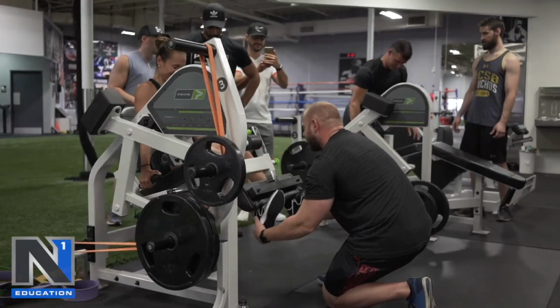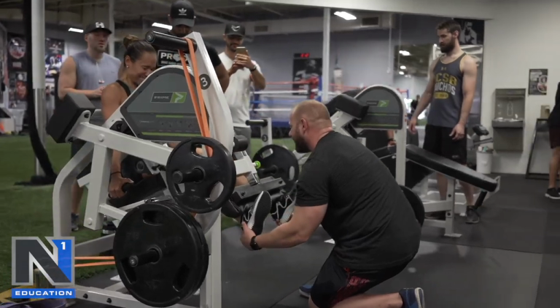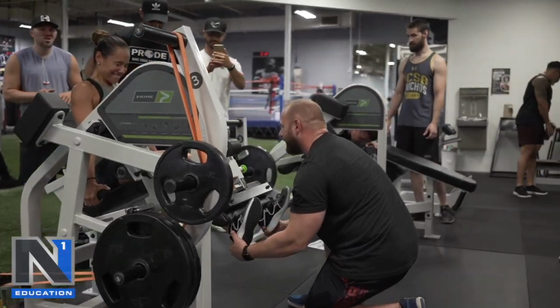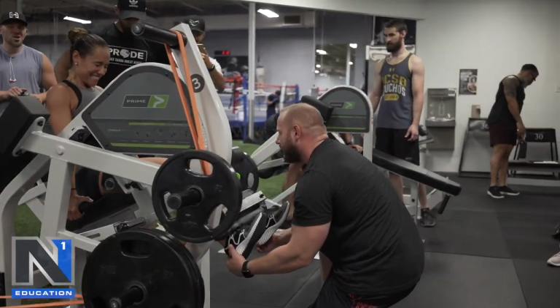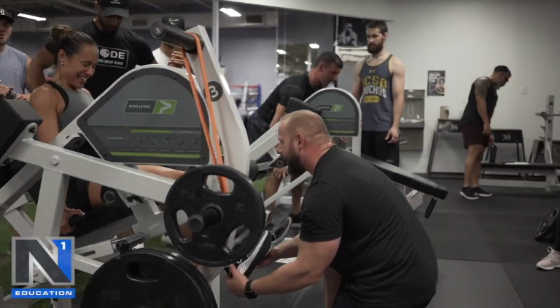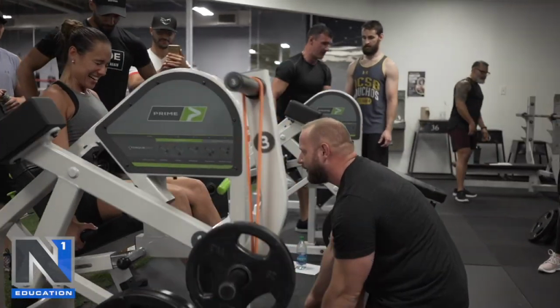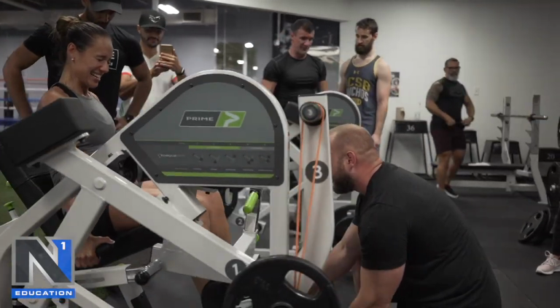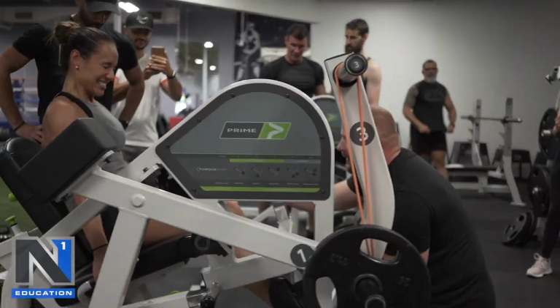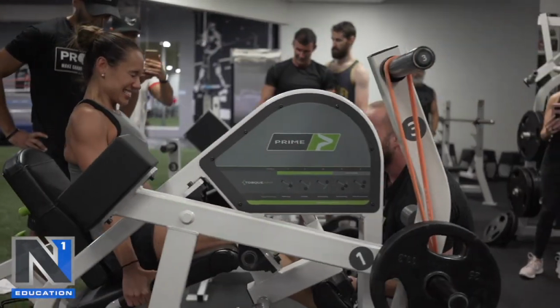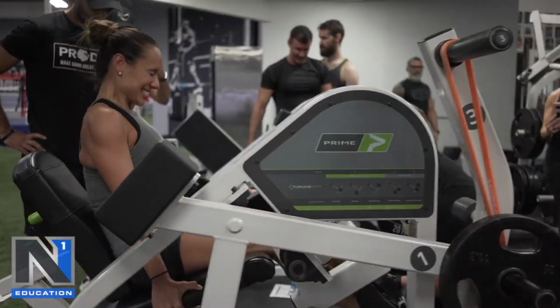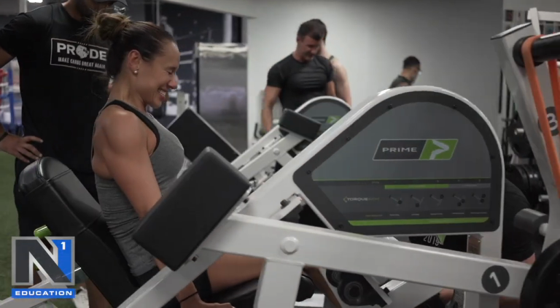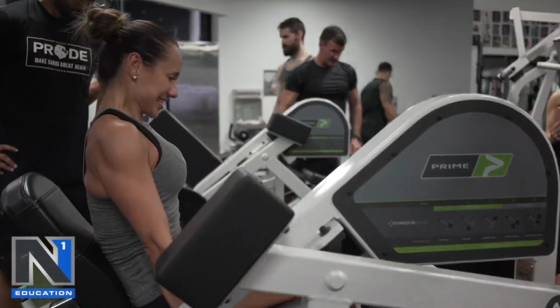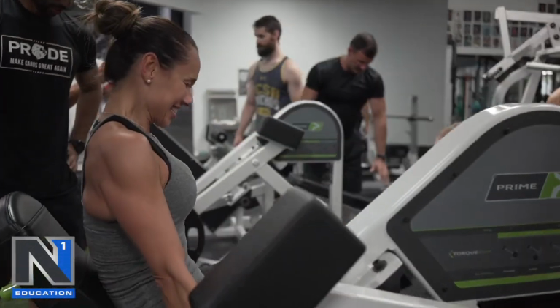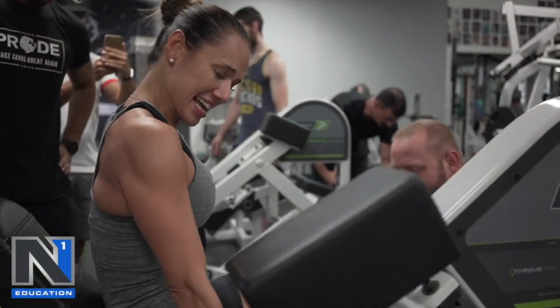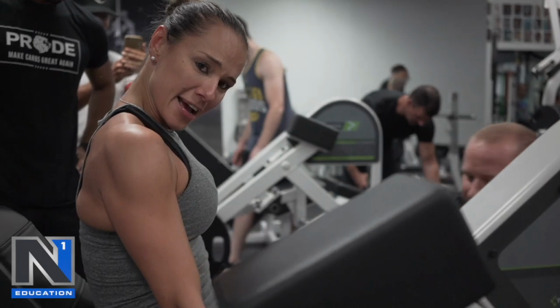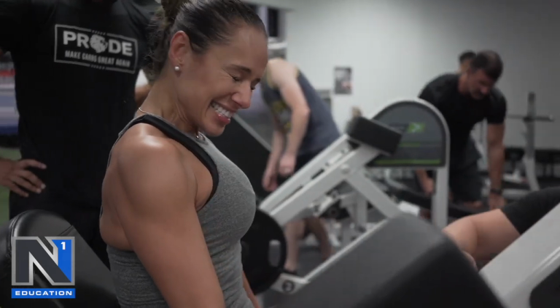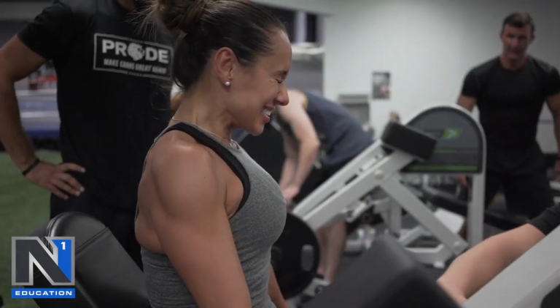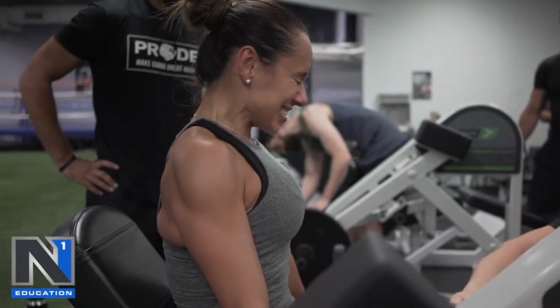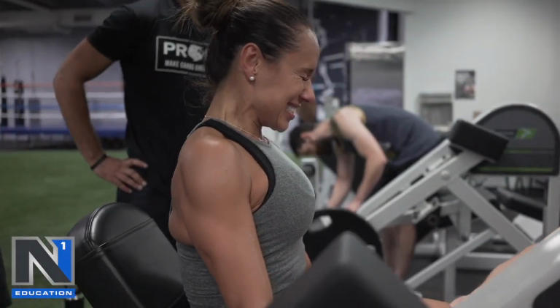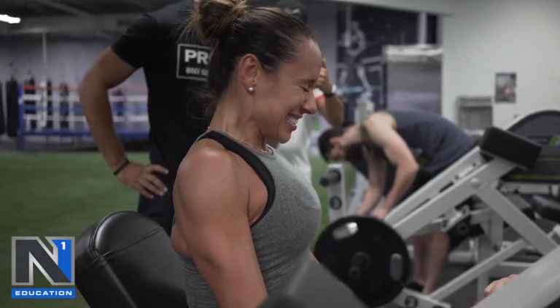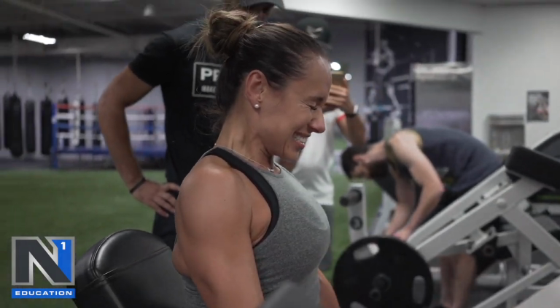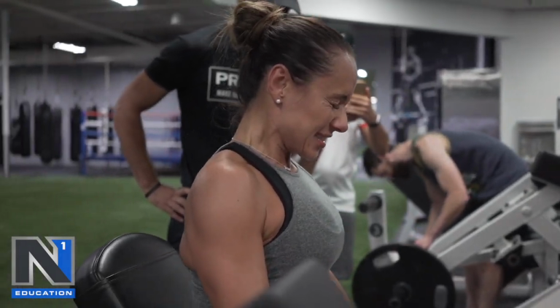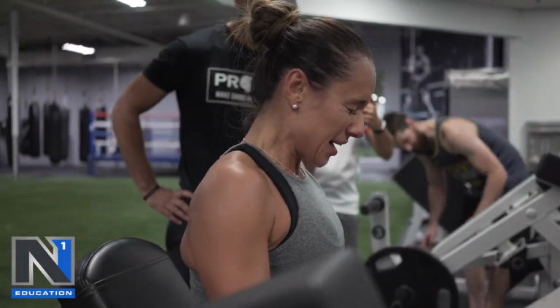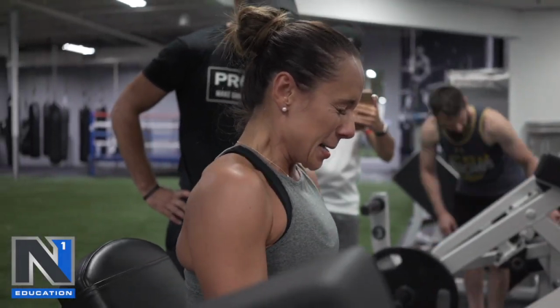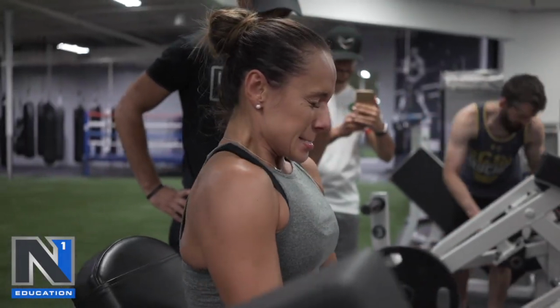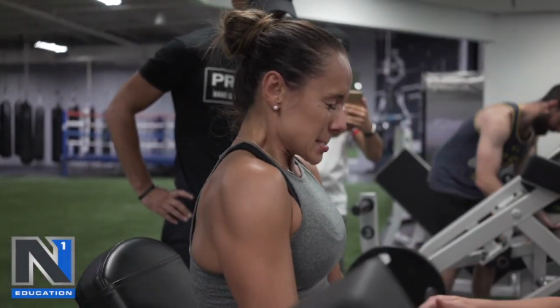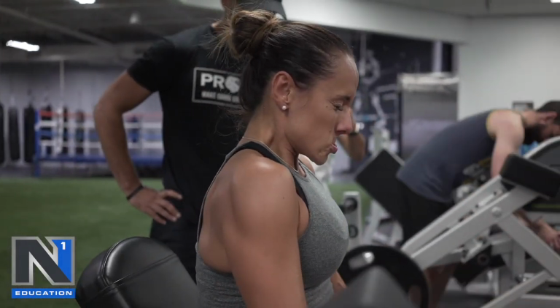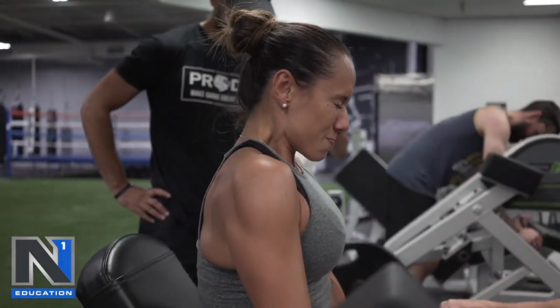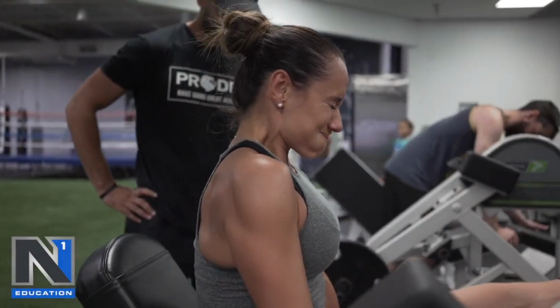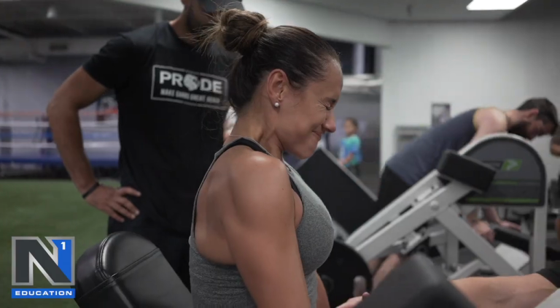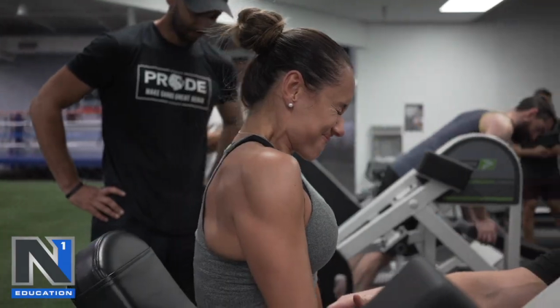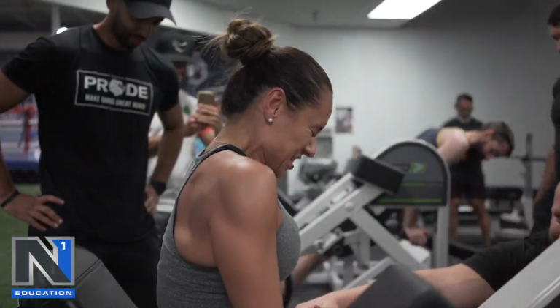Squeeze. Five. Again. Pull, pull, pull. Six. Pull, pull, pull. Seven. Last one. Come on. Pull. Pull this all the way to your hip. All the way to your hip.